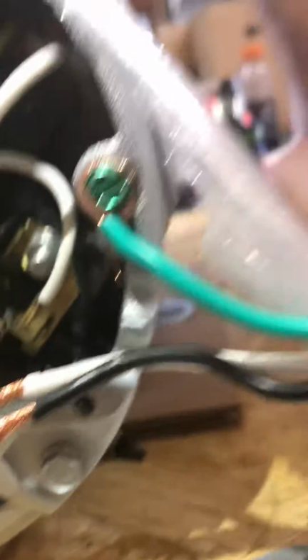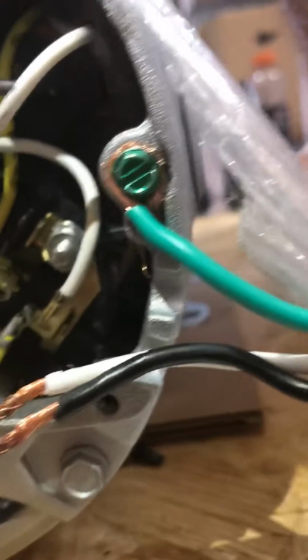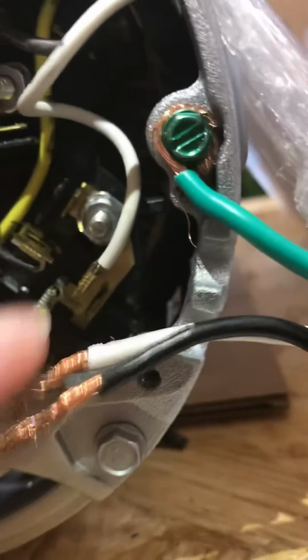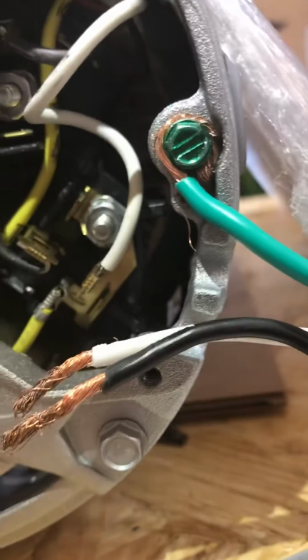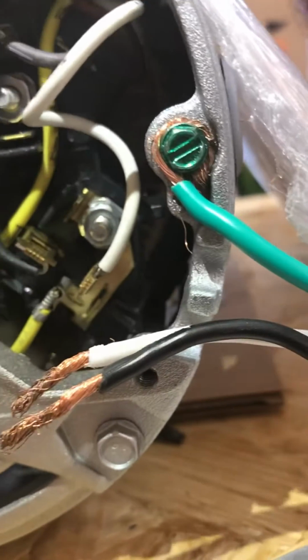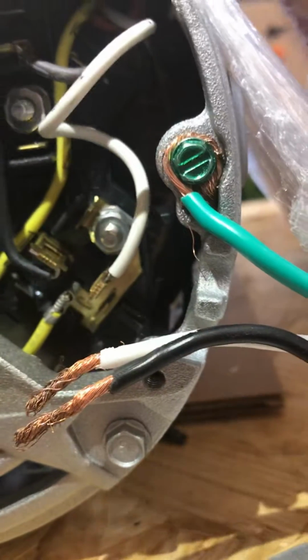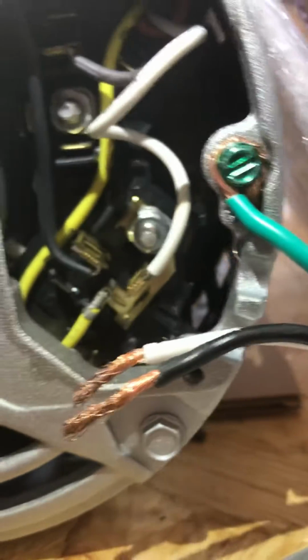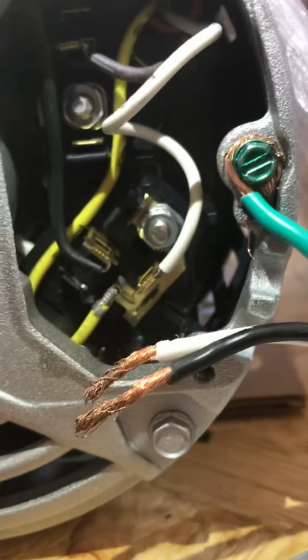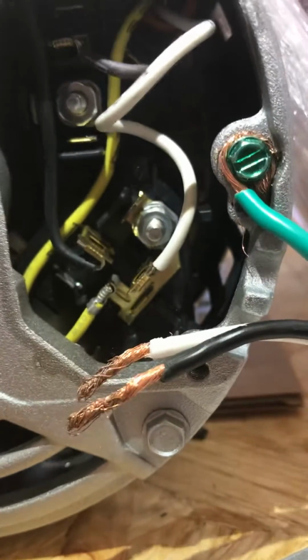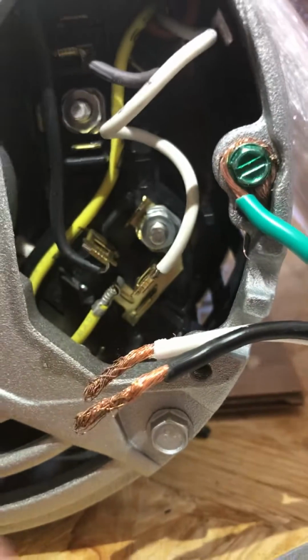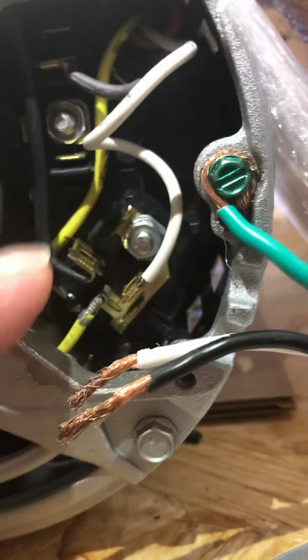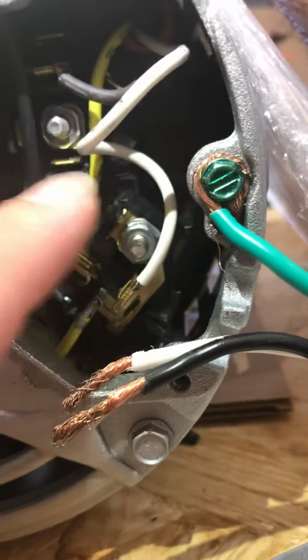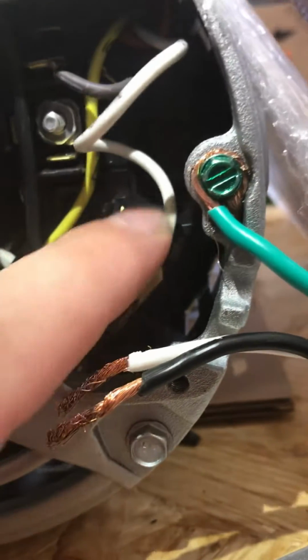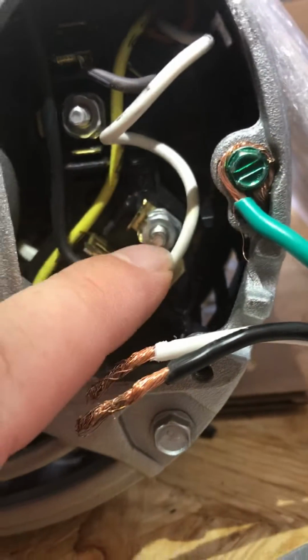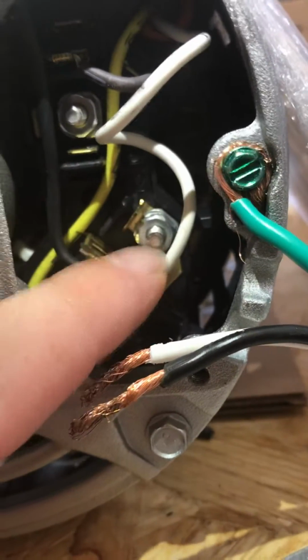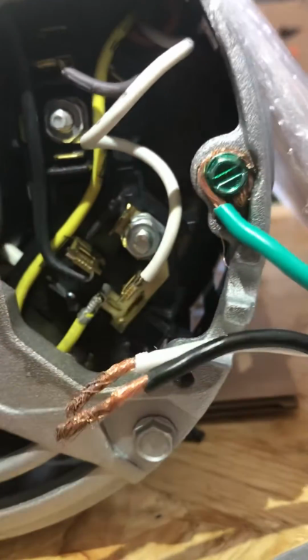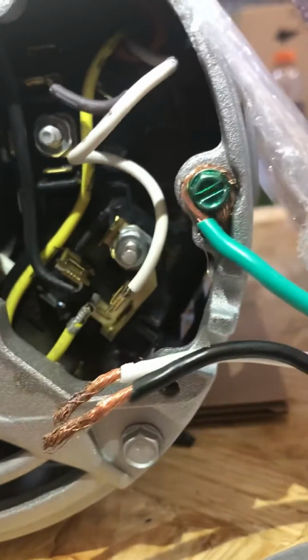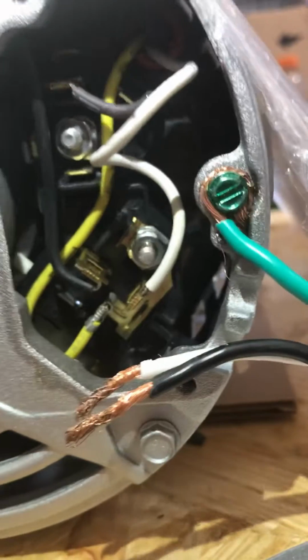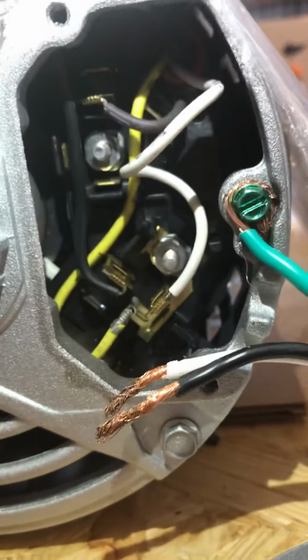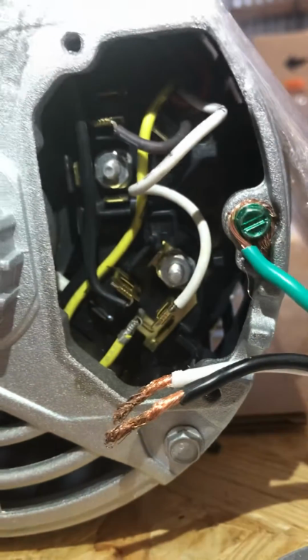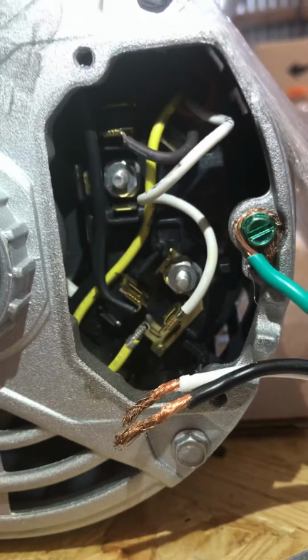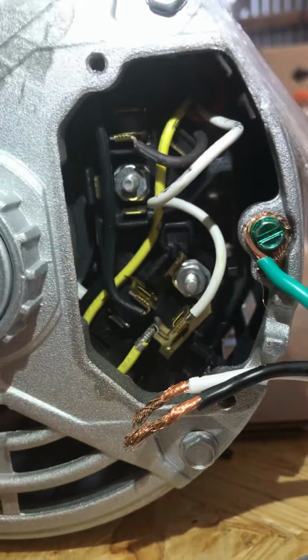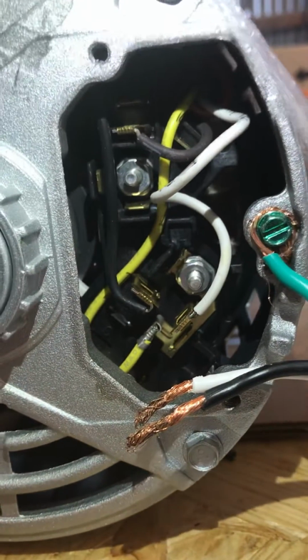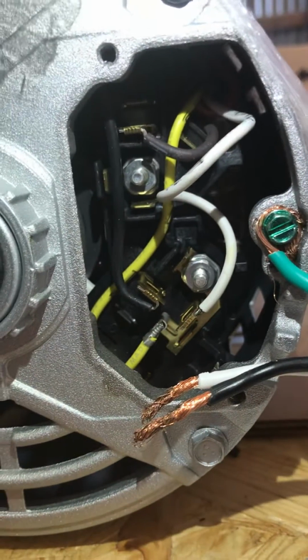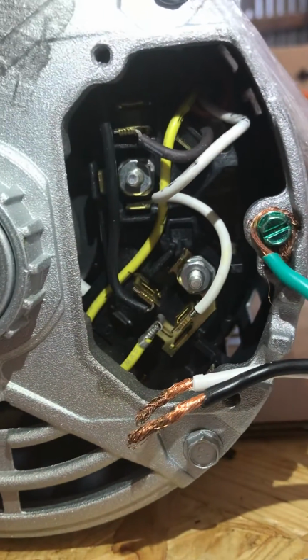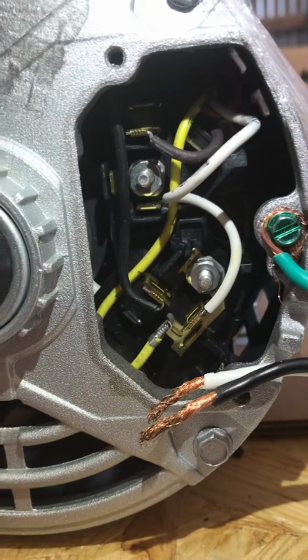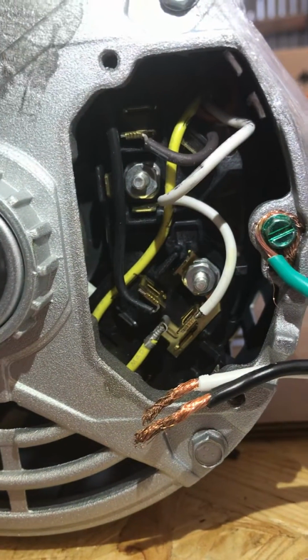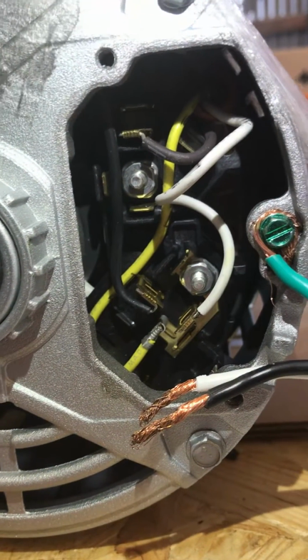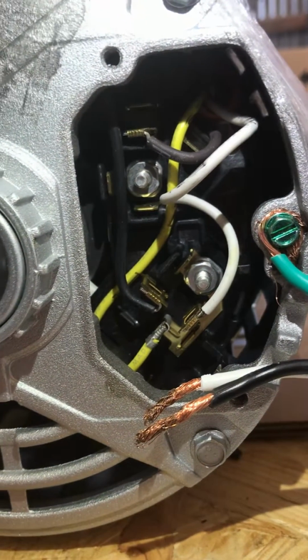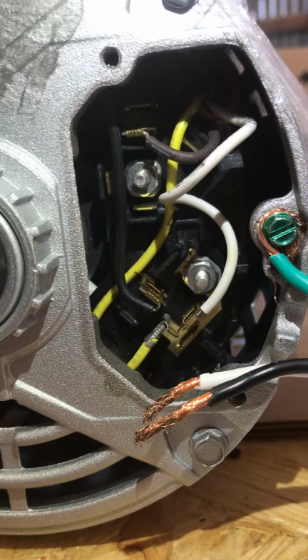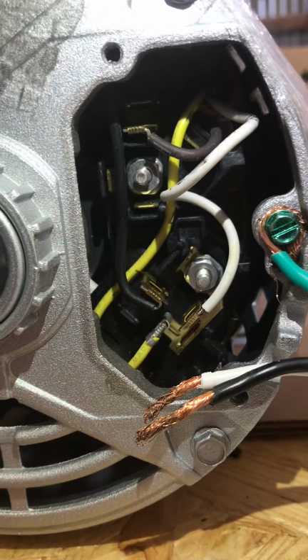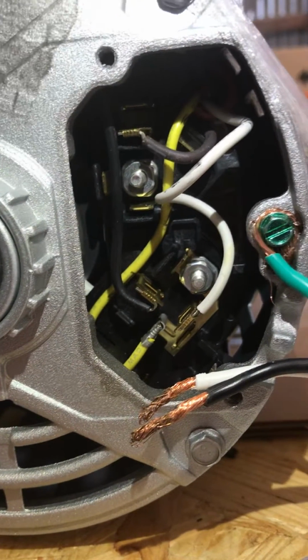You could crimp them and do all that if you wanted to — we're not going to. We're just going to hook them to this, but that's how you go from 220 to 110 on a Gast 1023.